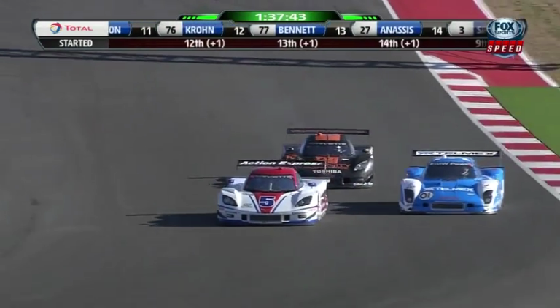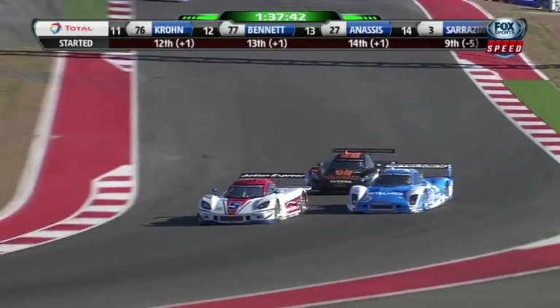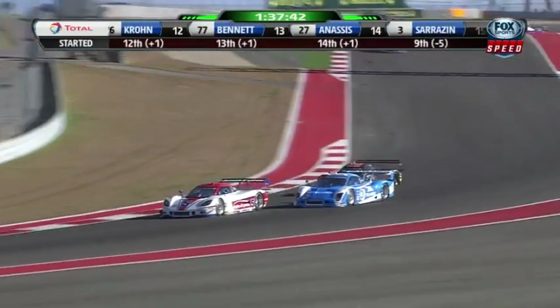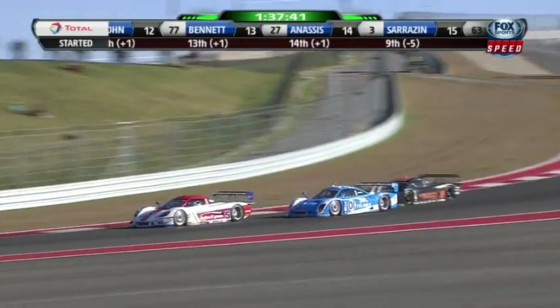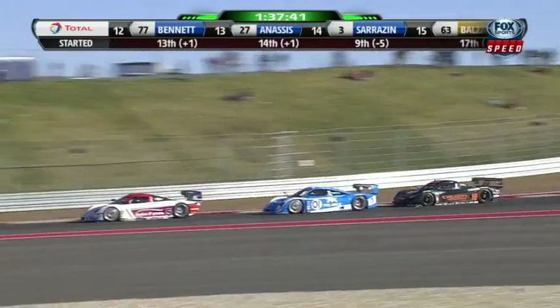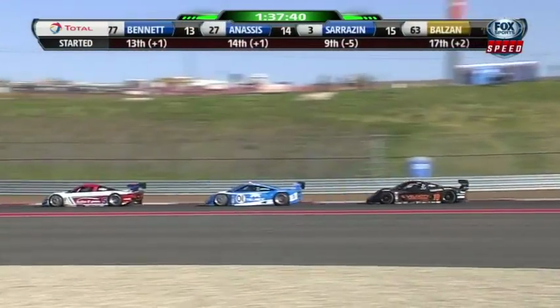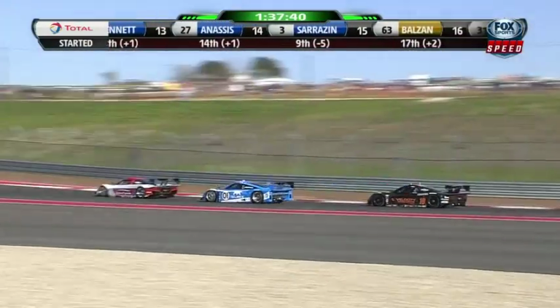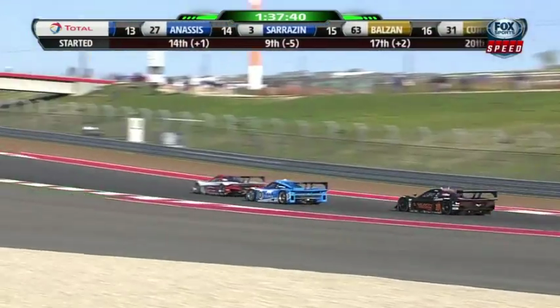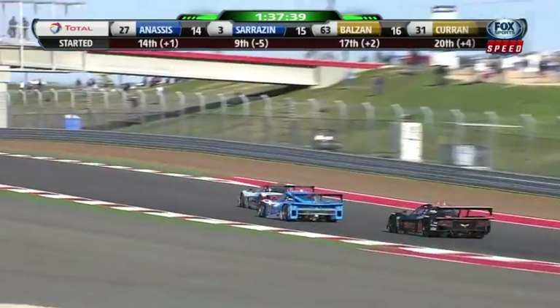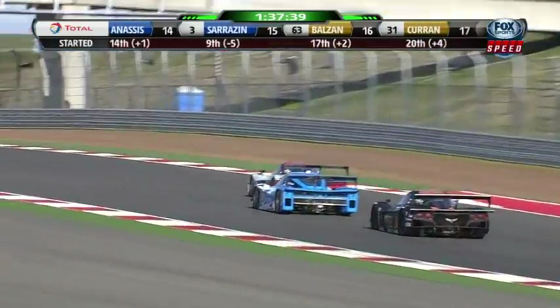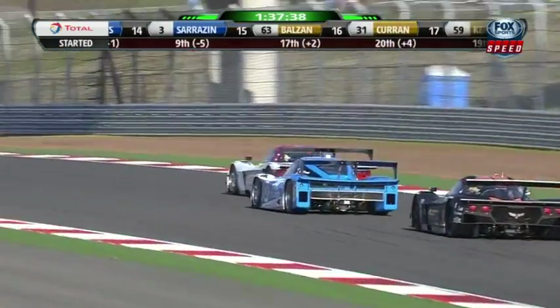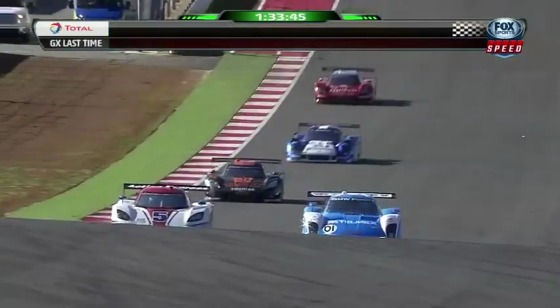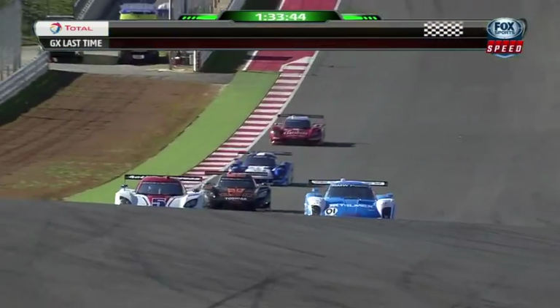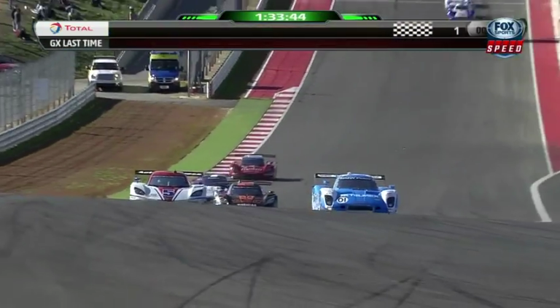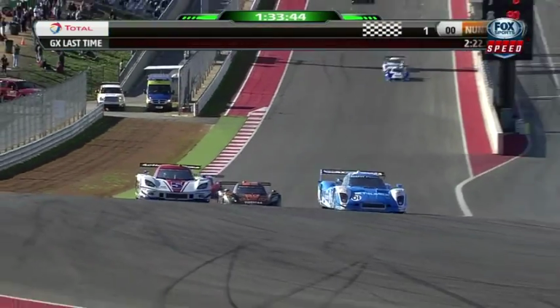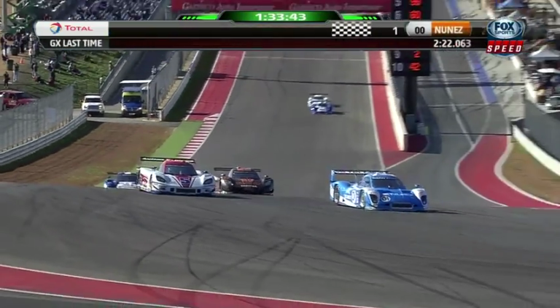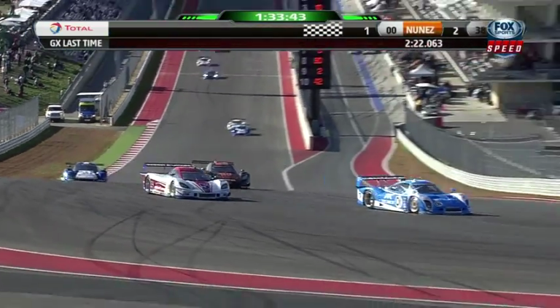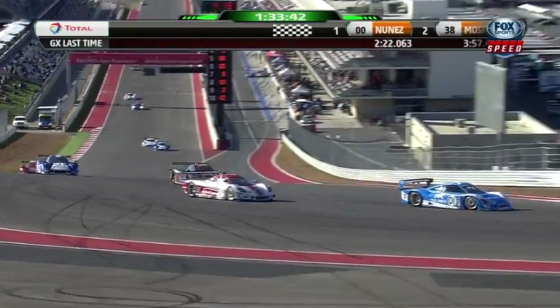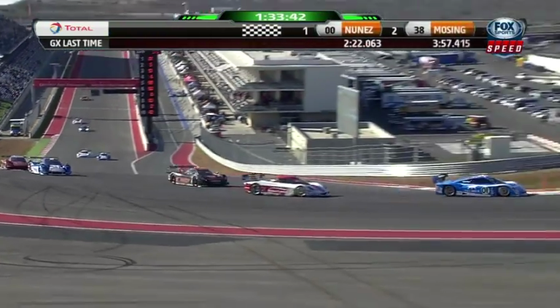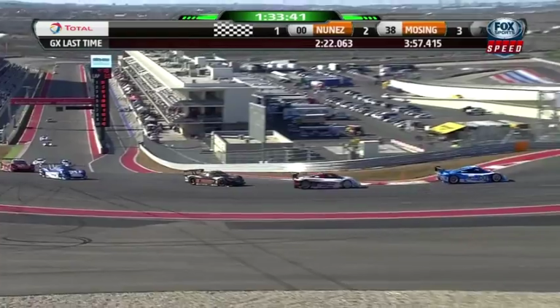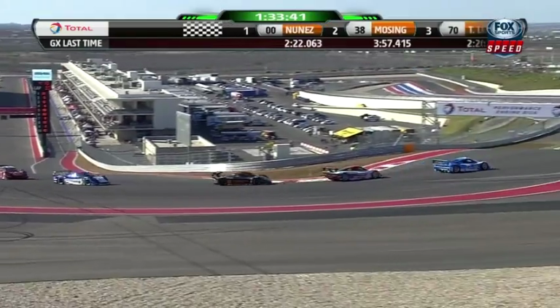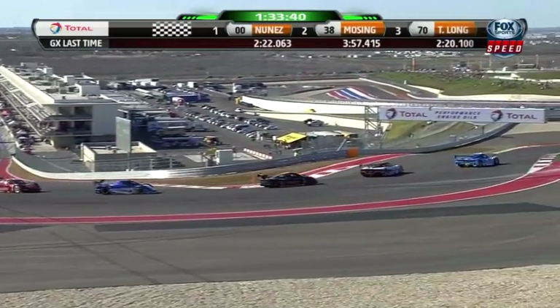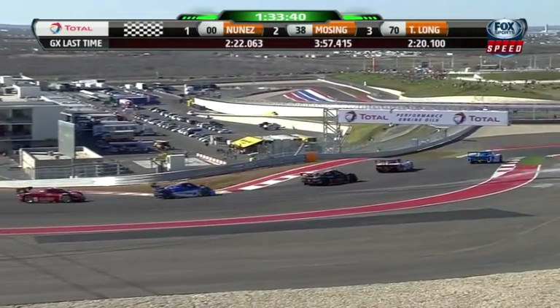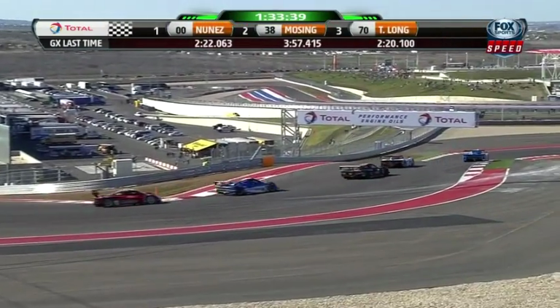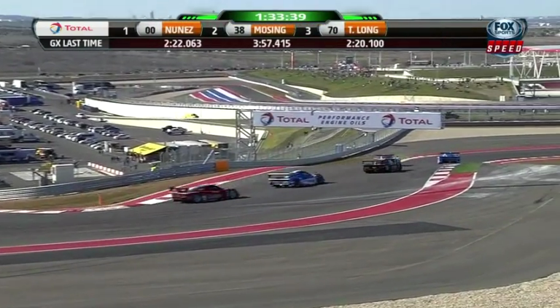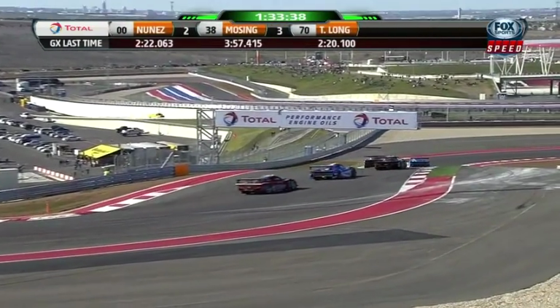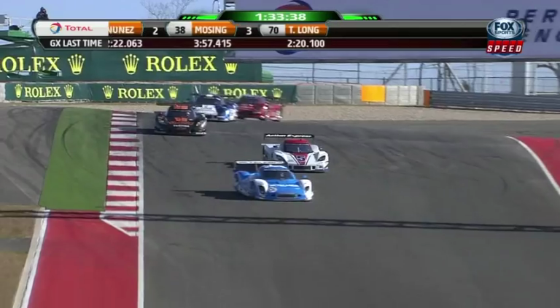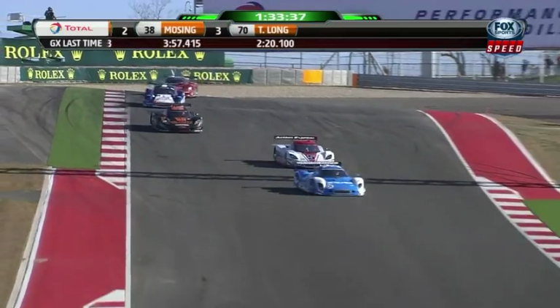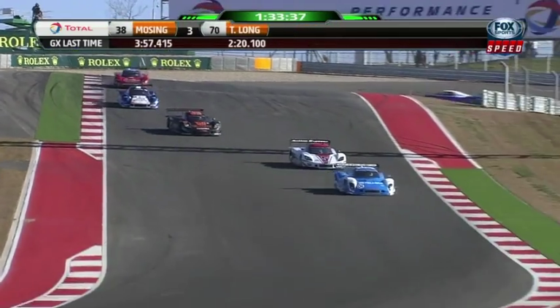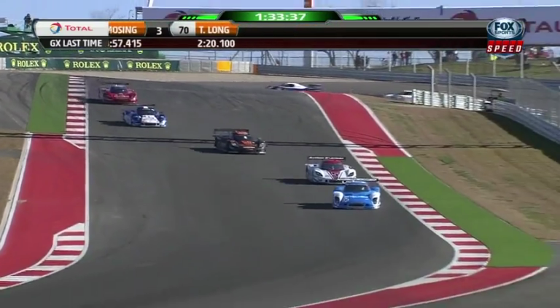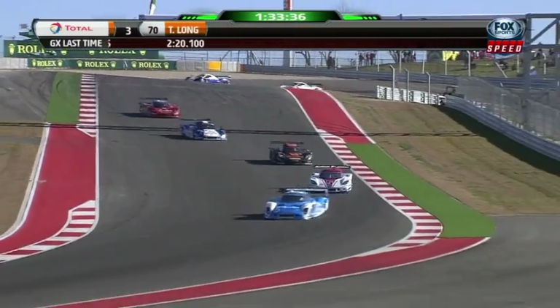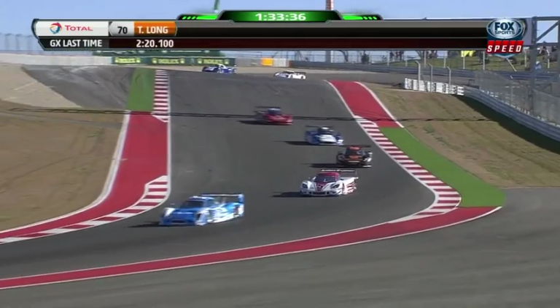Rojas on the outside and Angelilli right there — that's Max 'the Axe' Angelilli. Perfect setup by Maimo Rojas there. Dorsey really lined Christian Fittipaldi up nicely. Fittipaldi defended down into turn 20 but Maimo is through and into the lead!